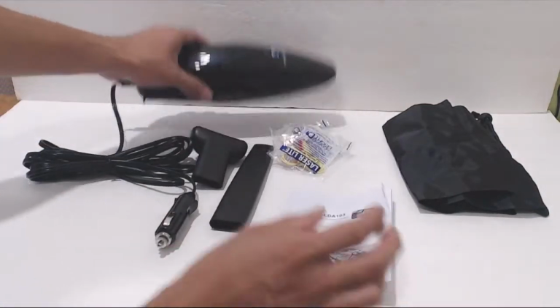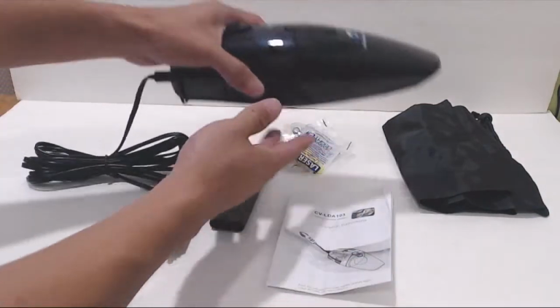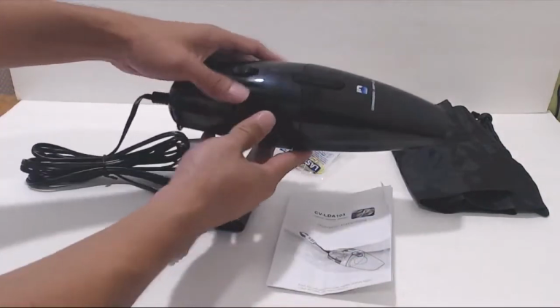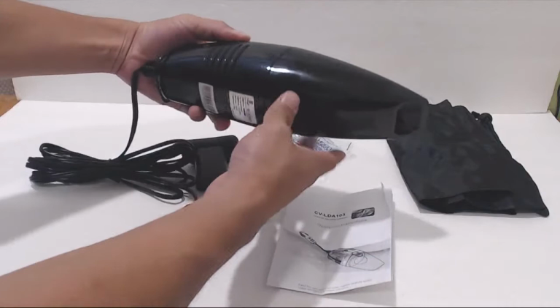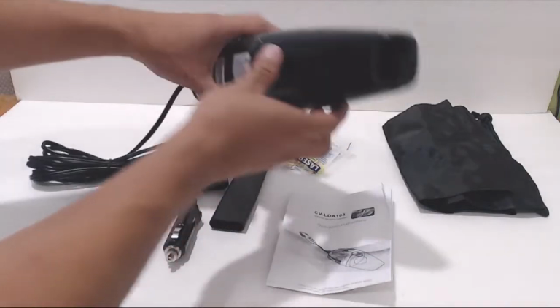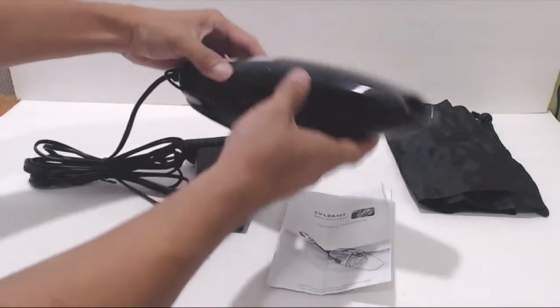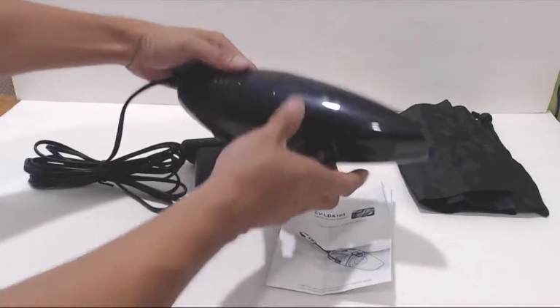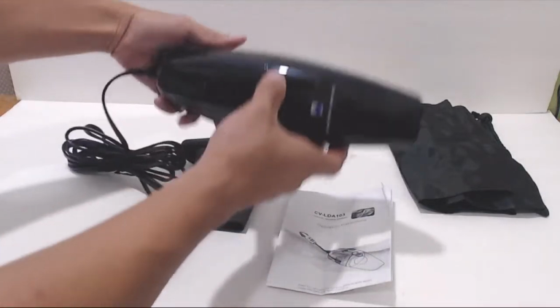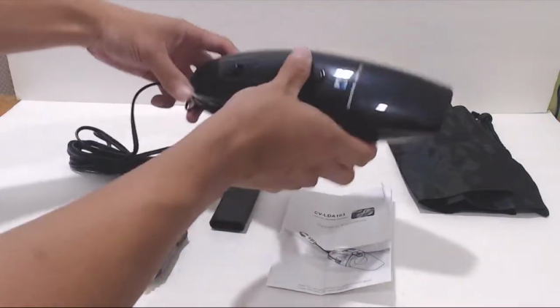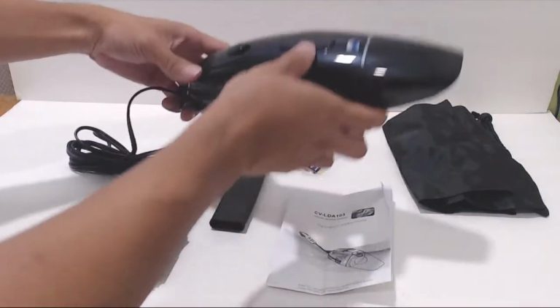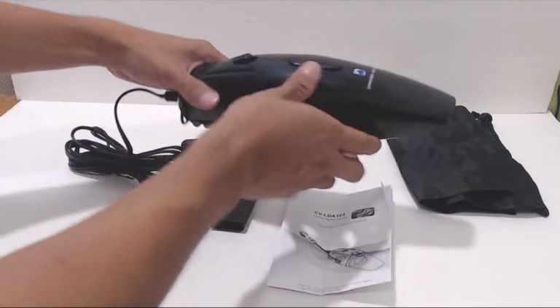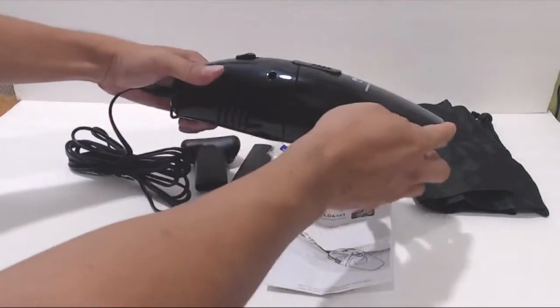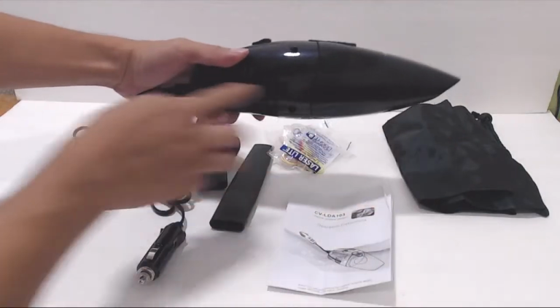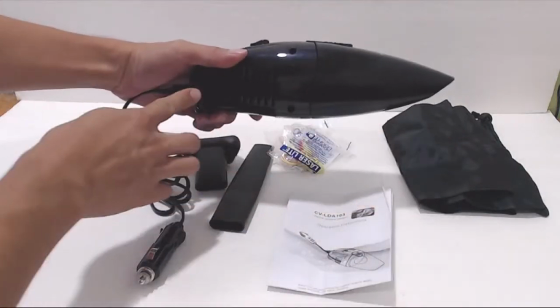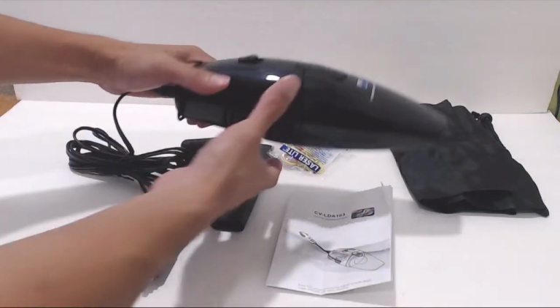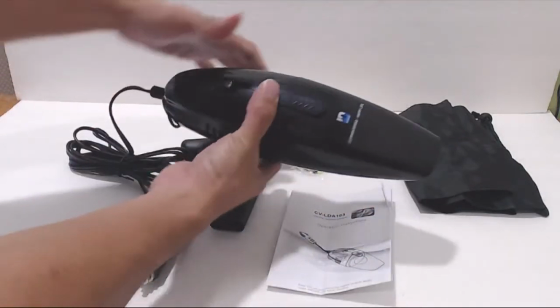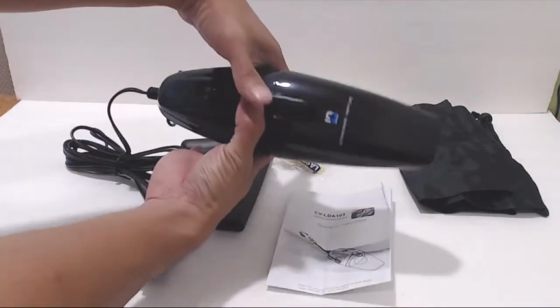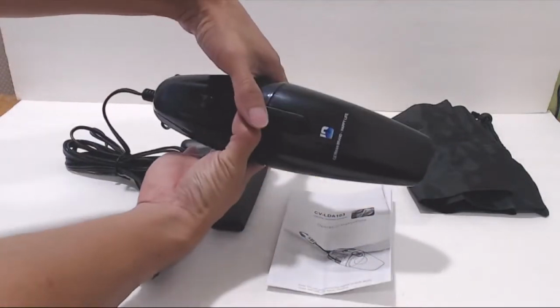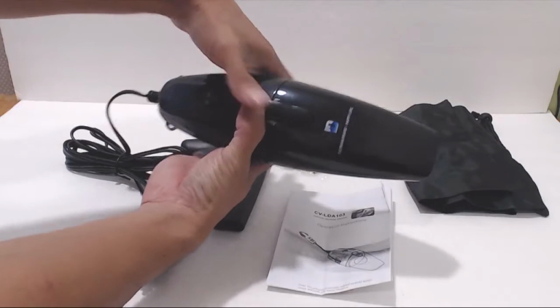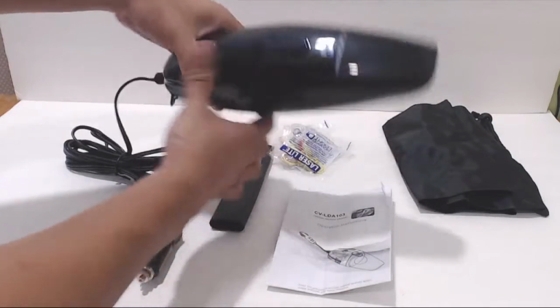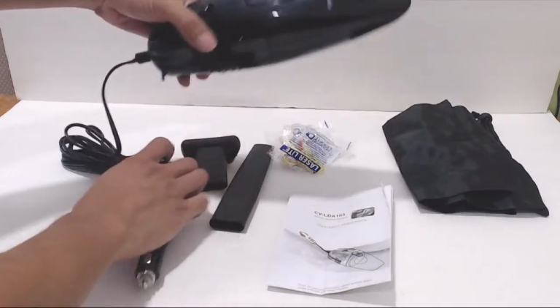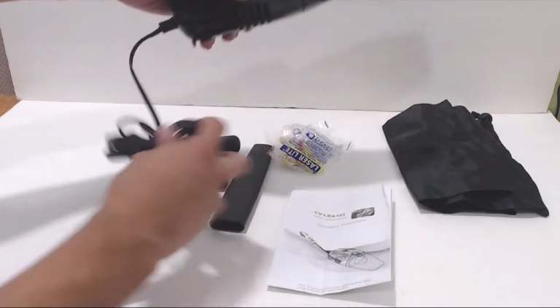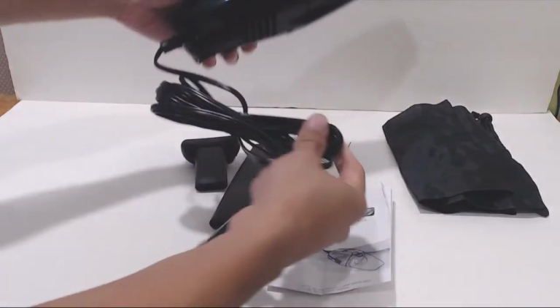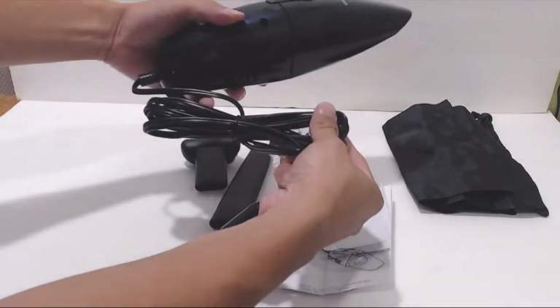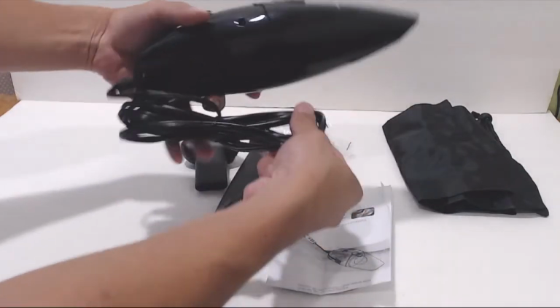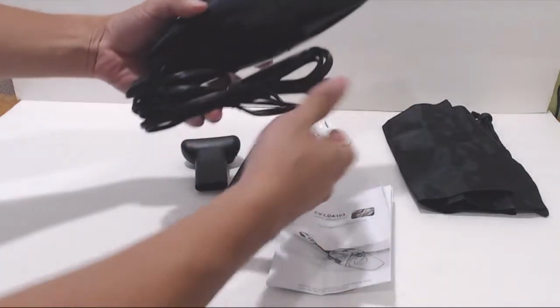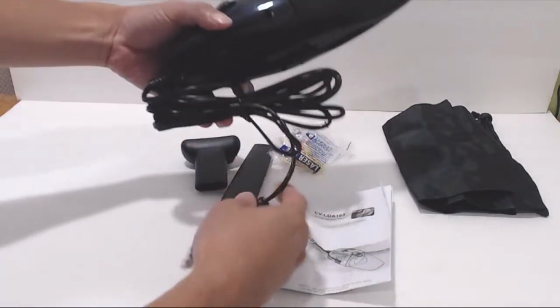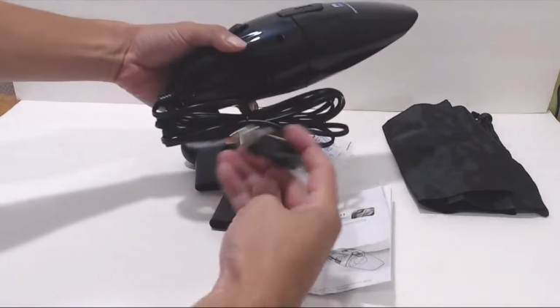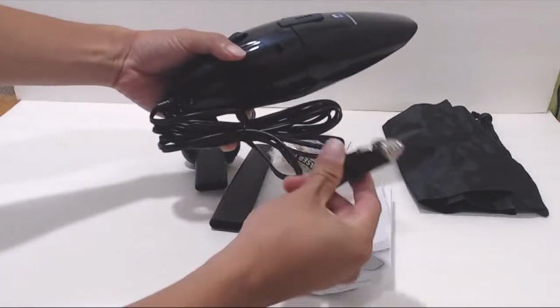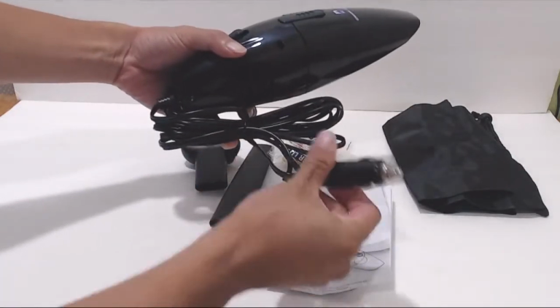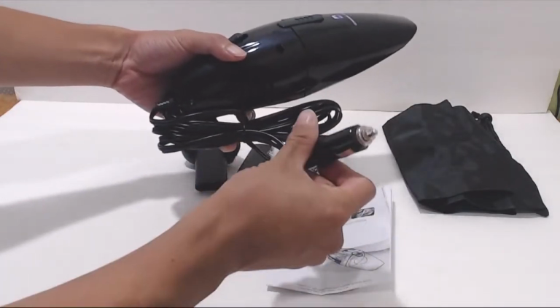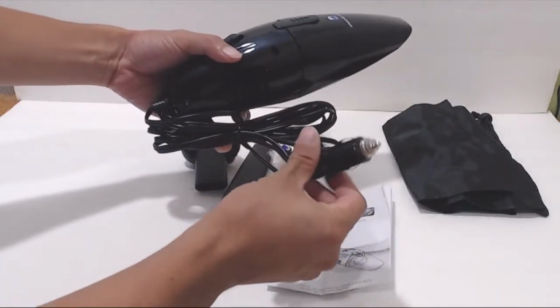The vacuum has a plastic exterior and weighs just under one pound. It measures 10 inches long and has a 3 and a quarter inch diameter. The permanently attached 12 and a half foot cord has a standard cigarette lighter plug for power.